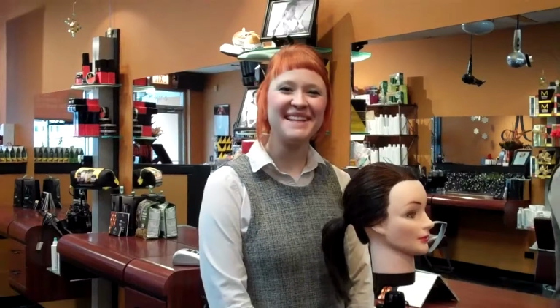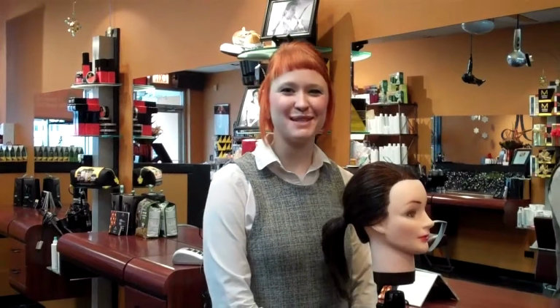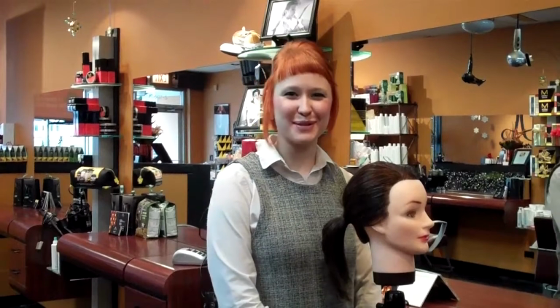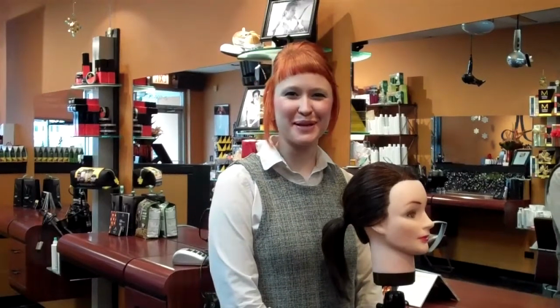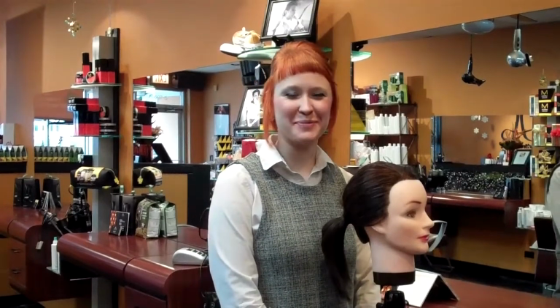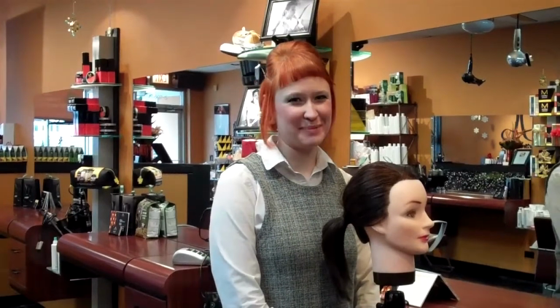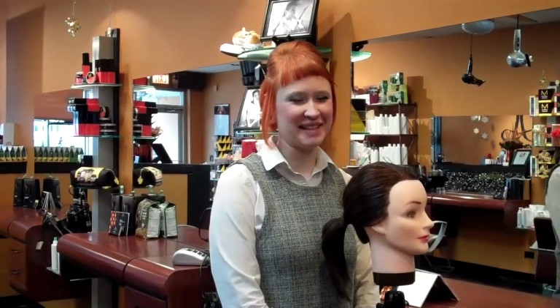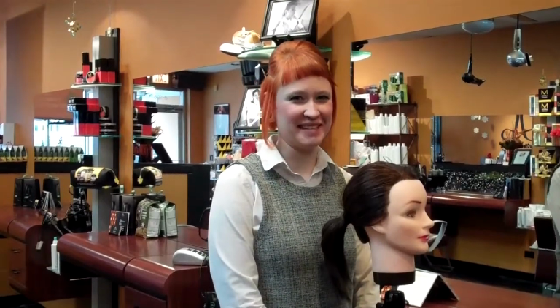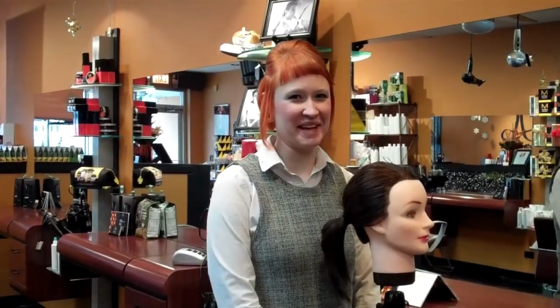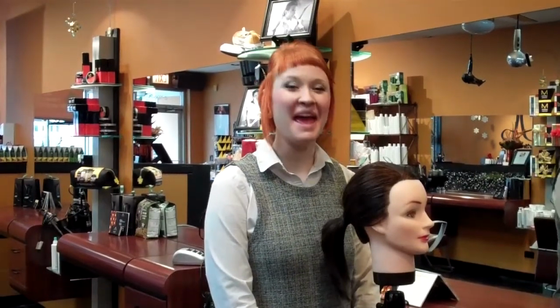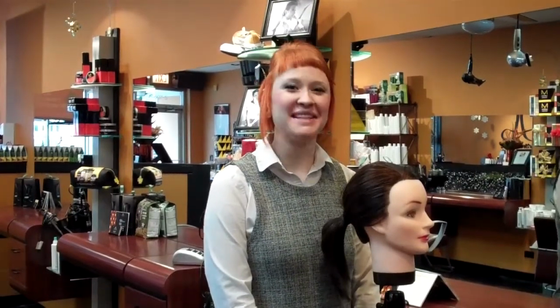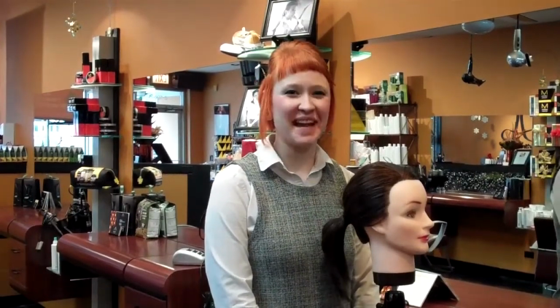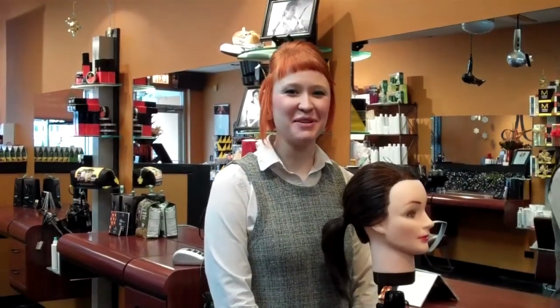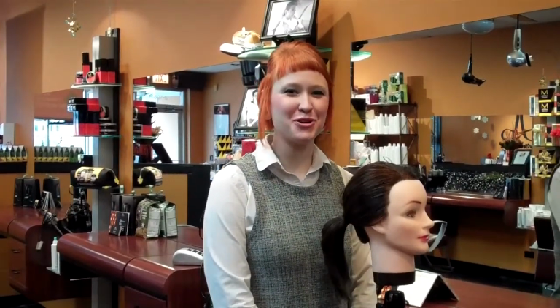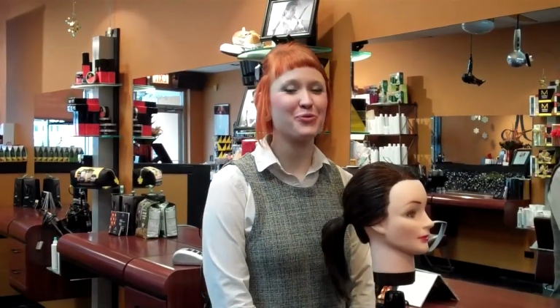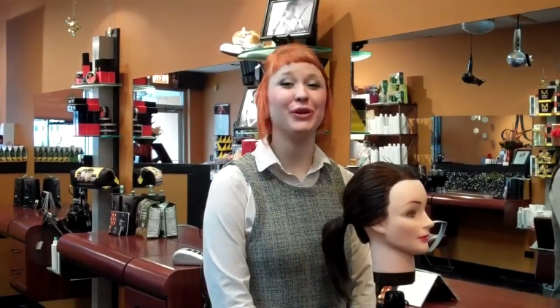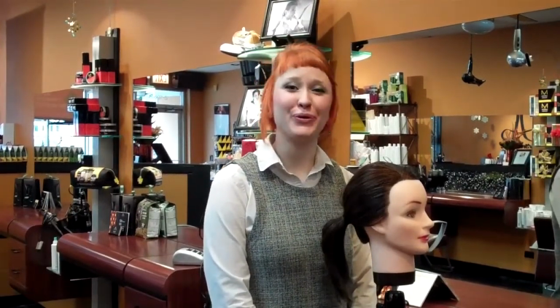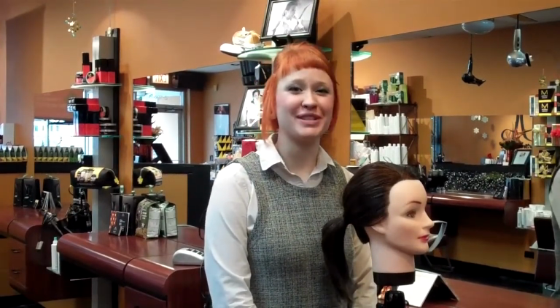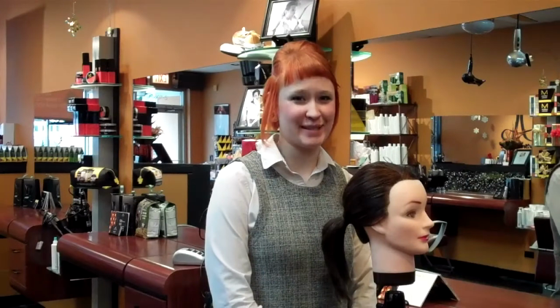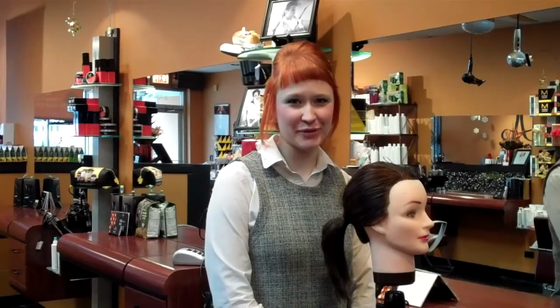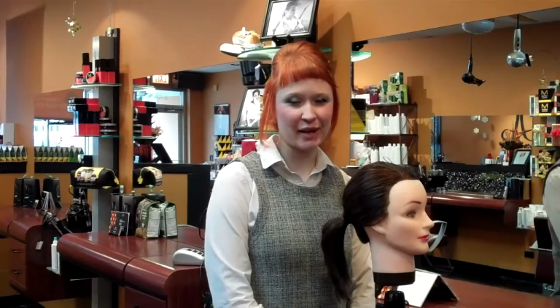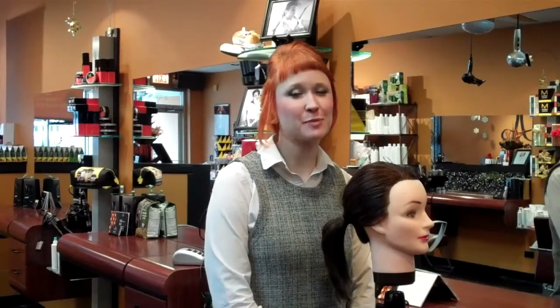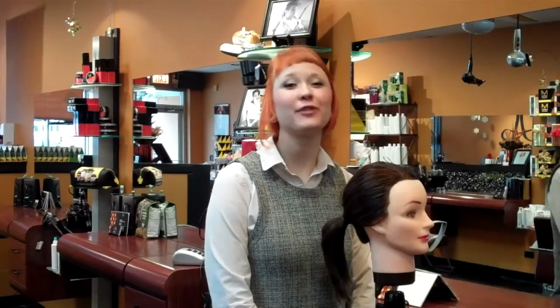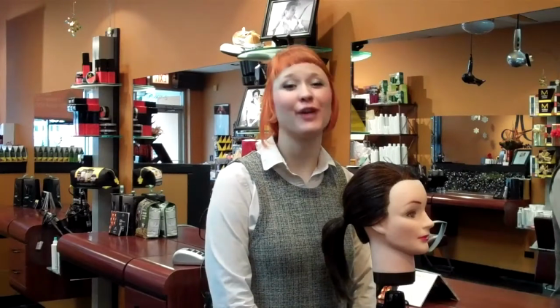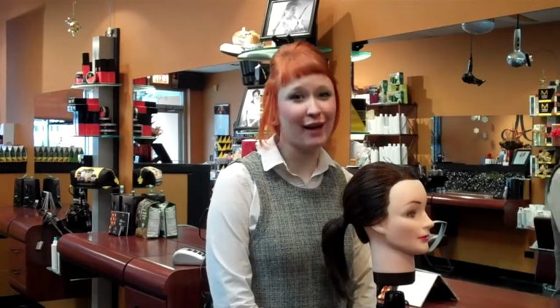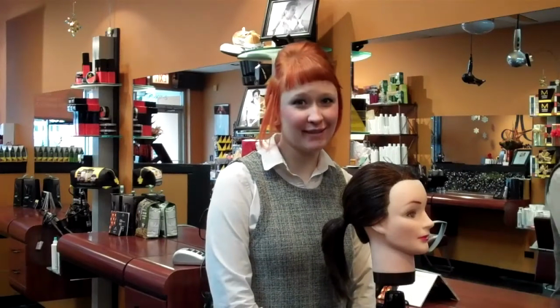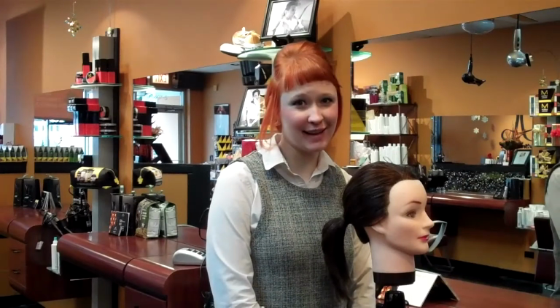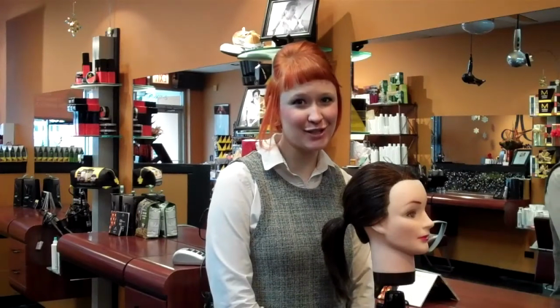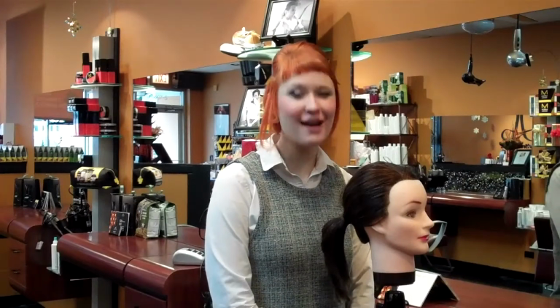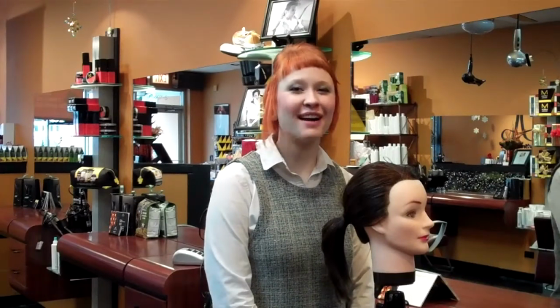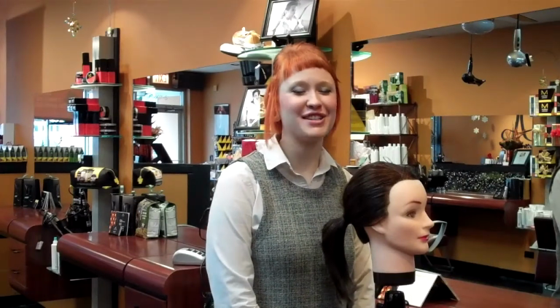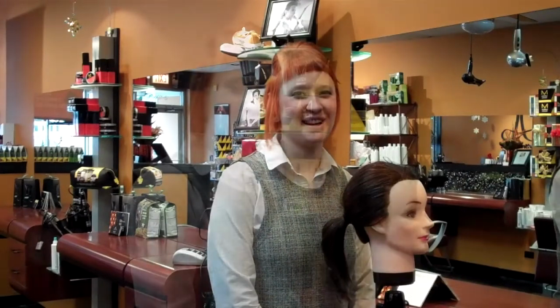Hi, this is Victoria from James Anthony Salon, and today I'm going to show you a really gorgeous and simple style that's perfect for any holiday occasion called the chignon.